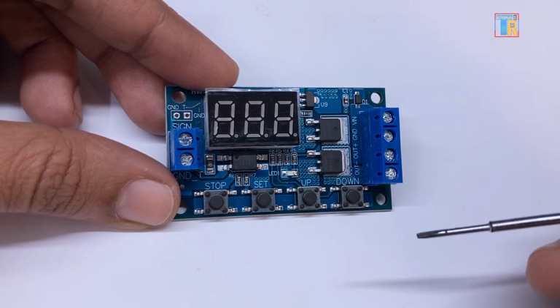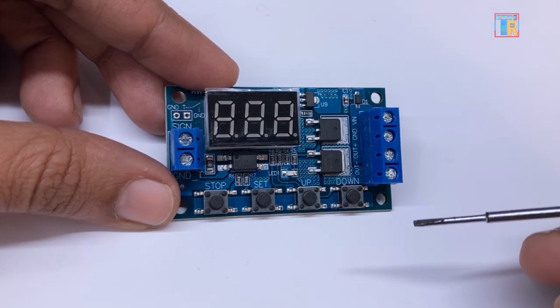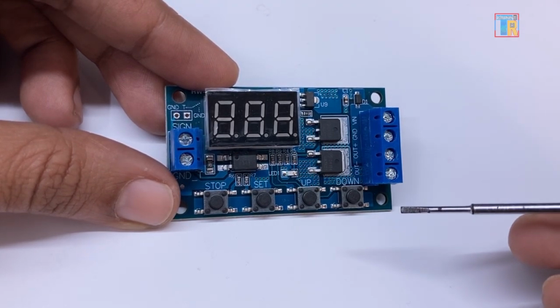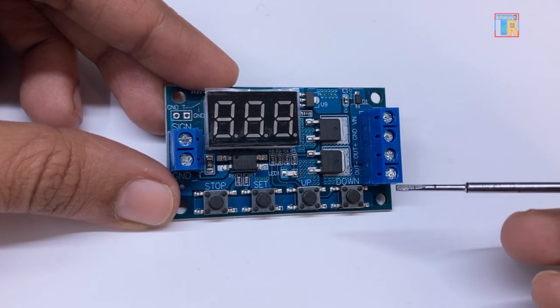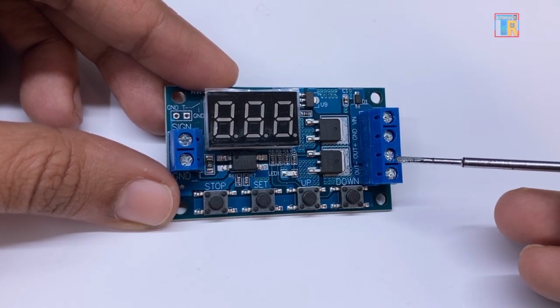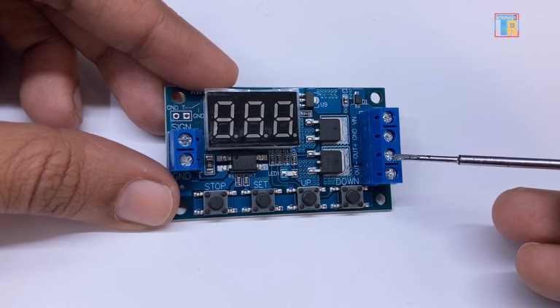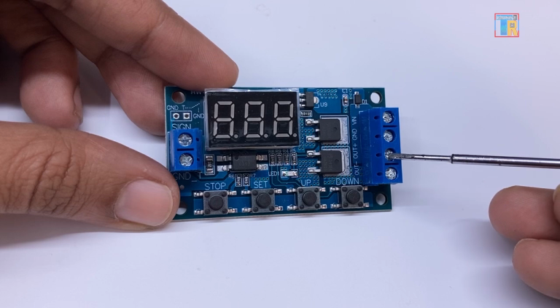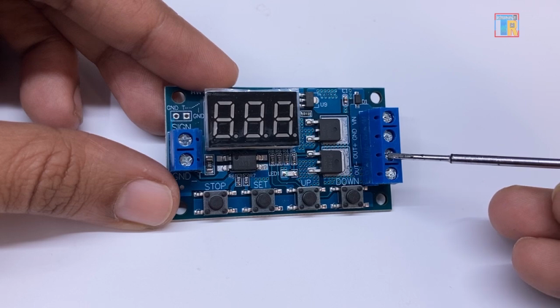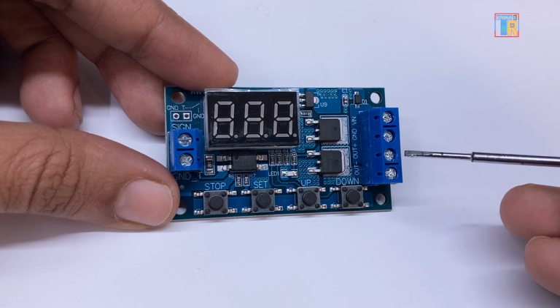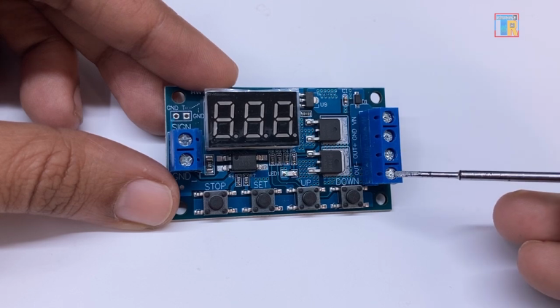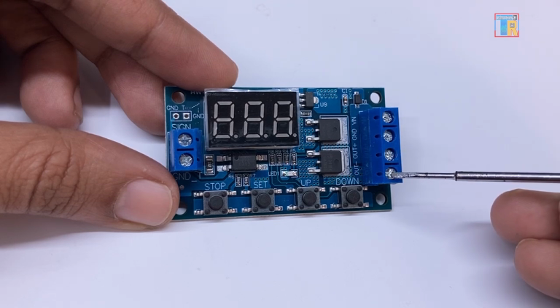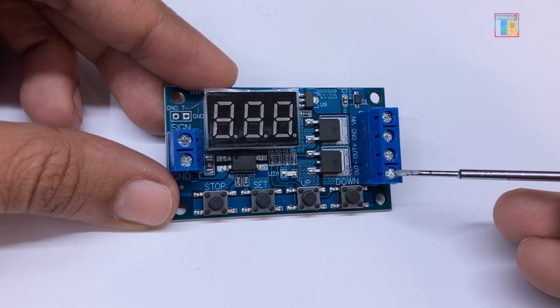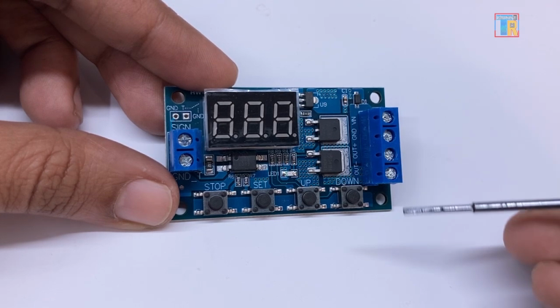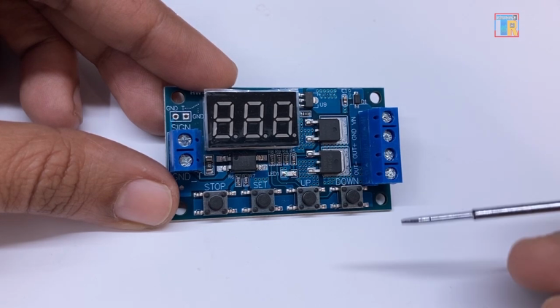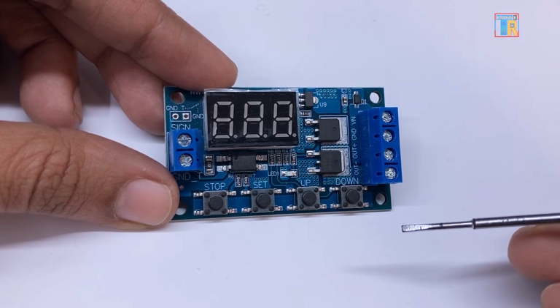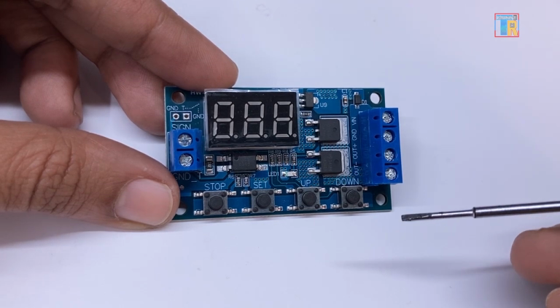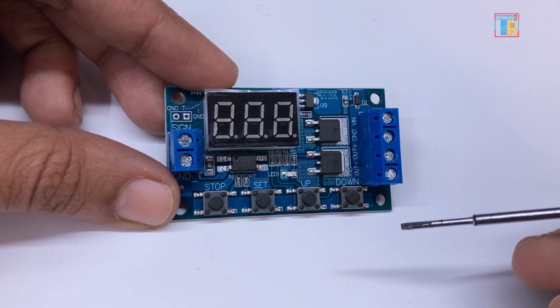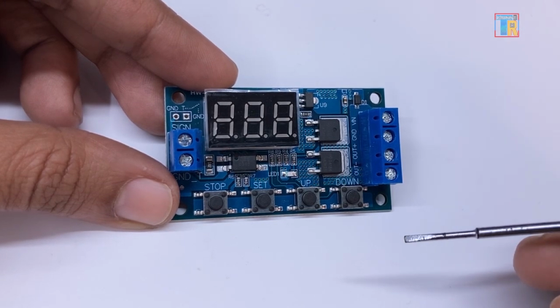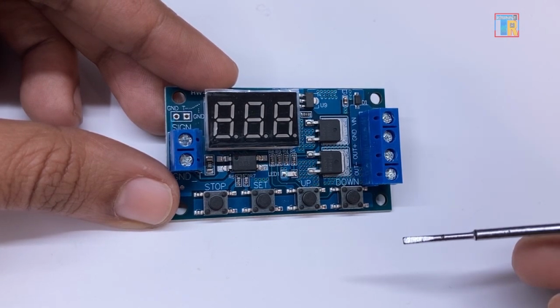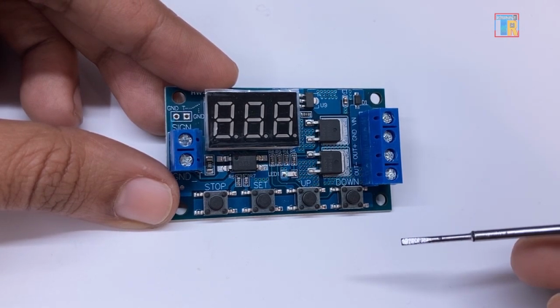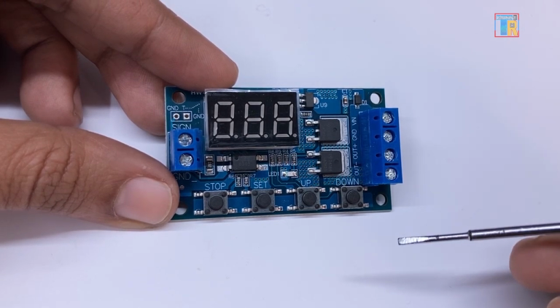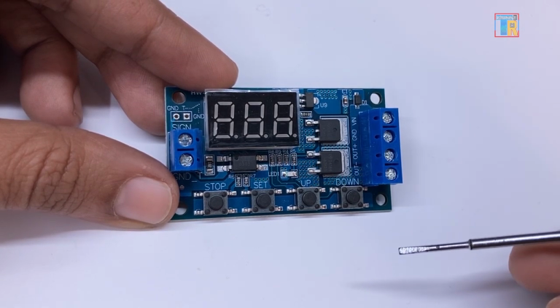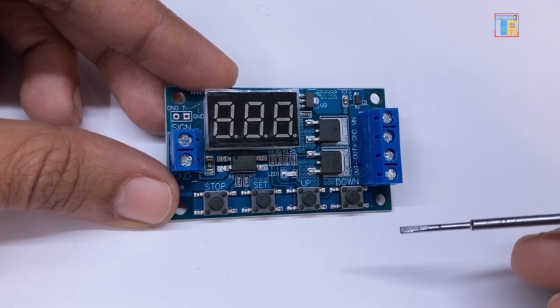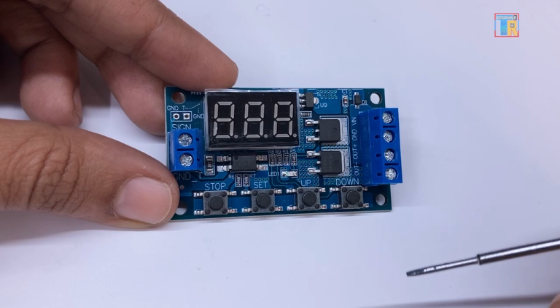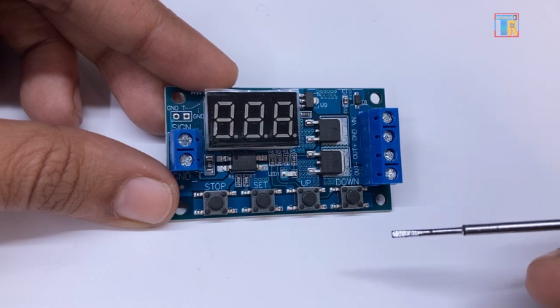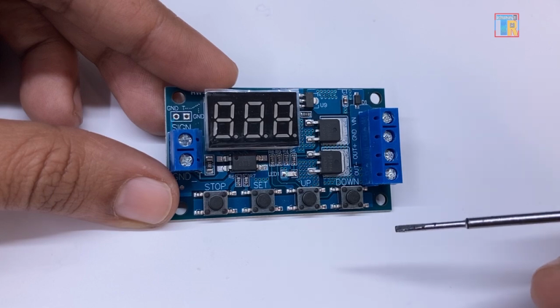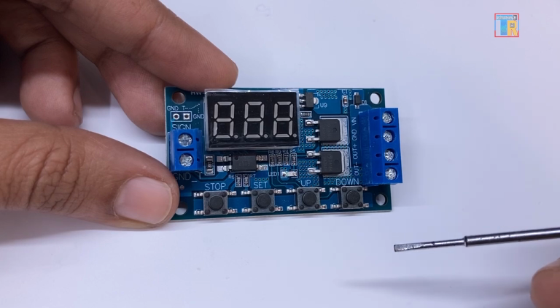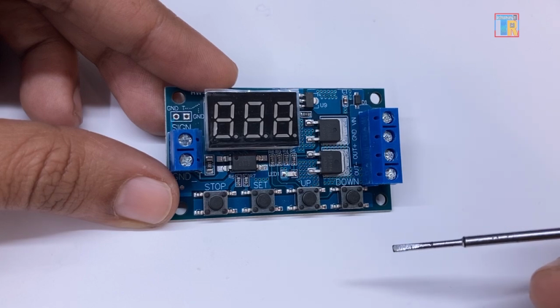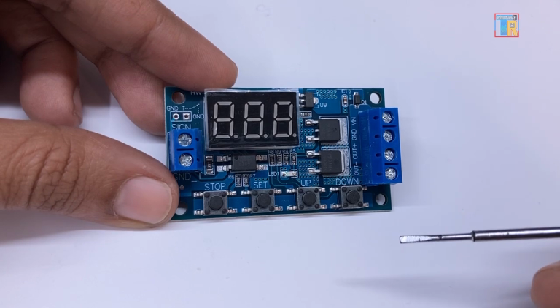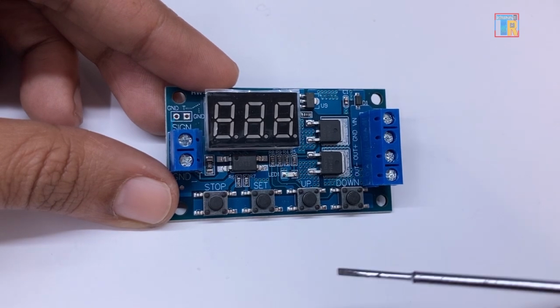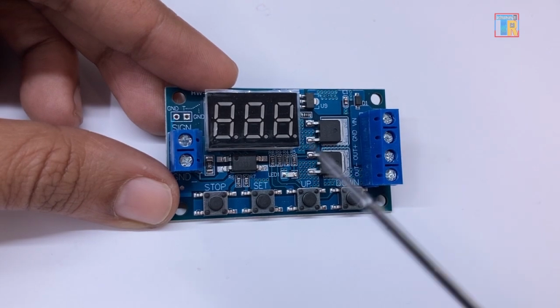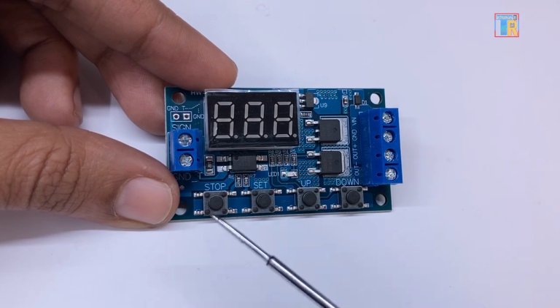Out plus and out minus are for connecting motors, LED strips or other DC appliances. It works with DC voltage rating from 5V to 36V.